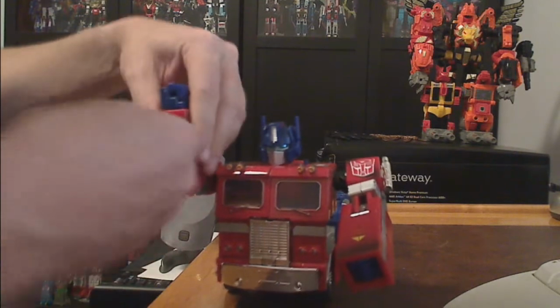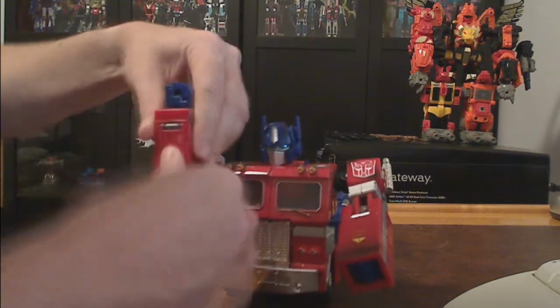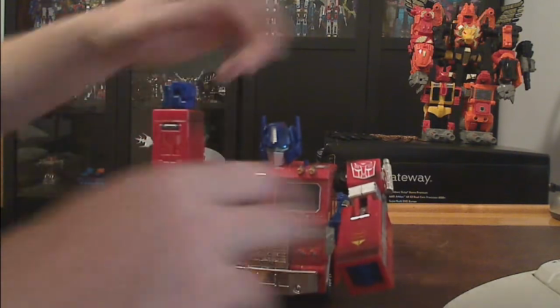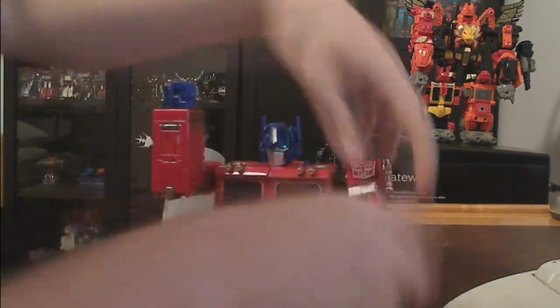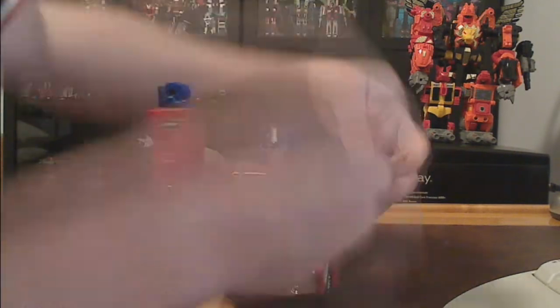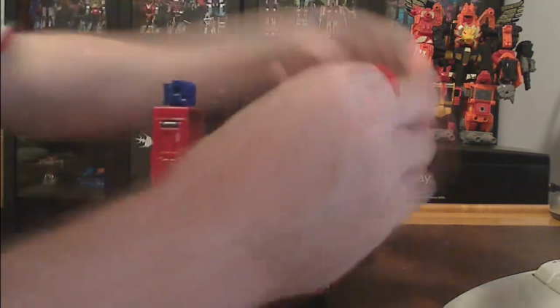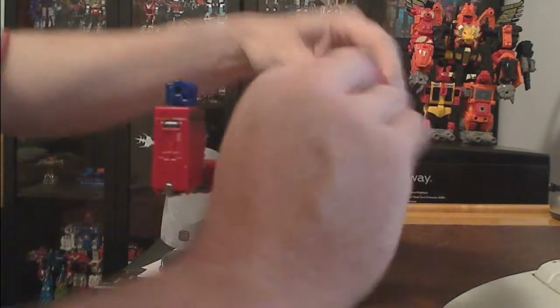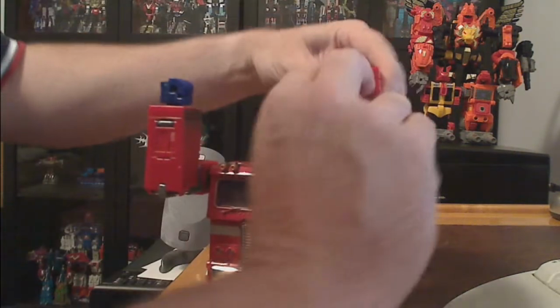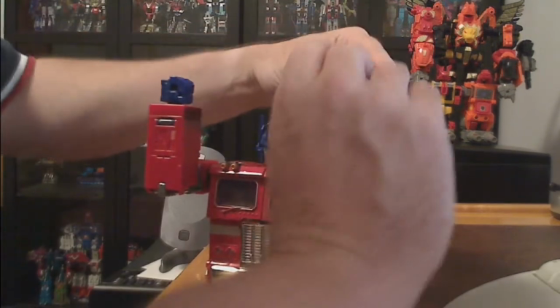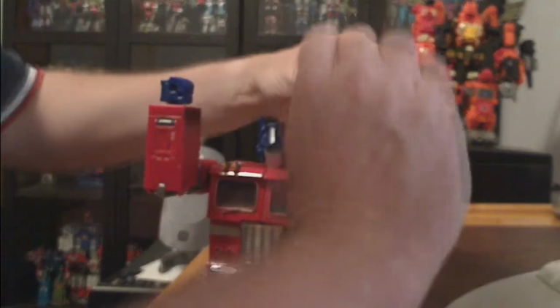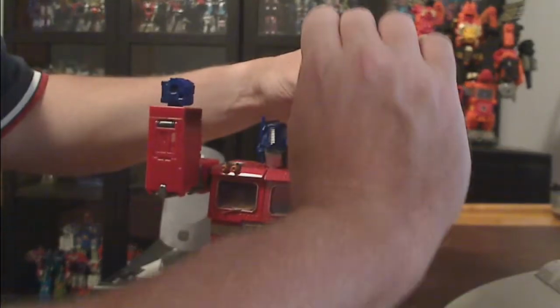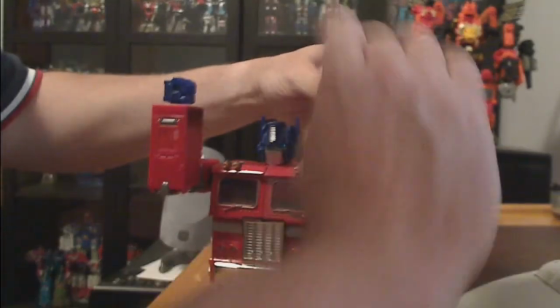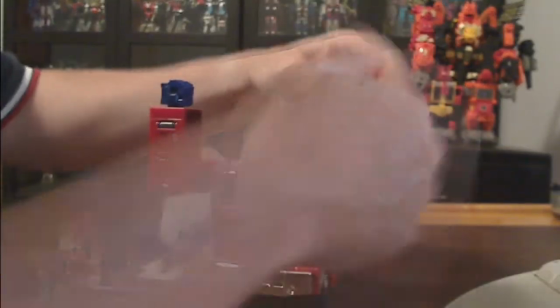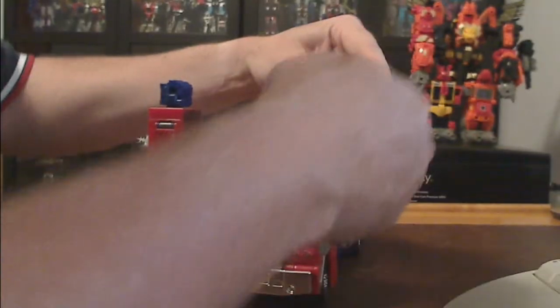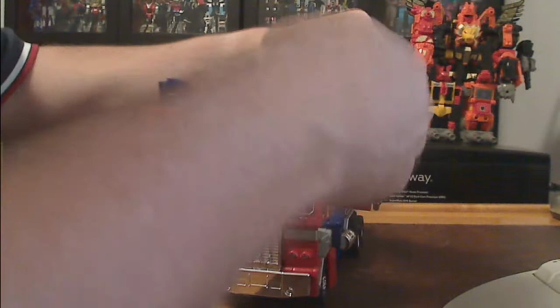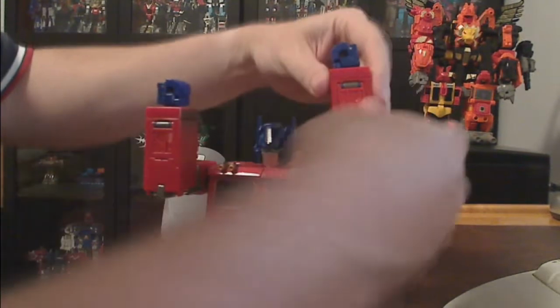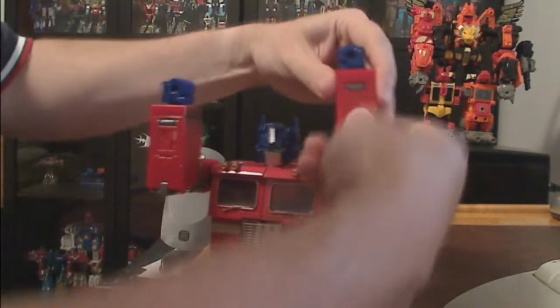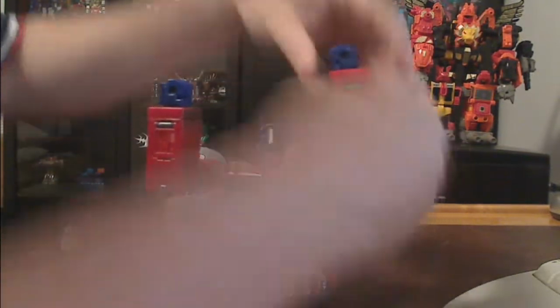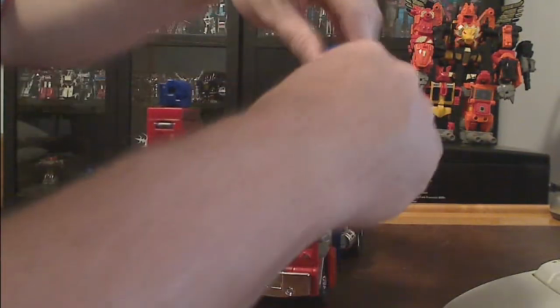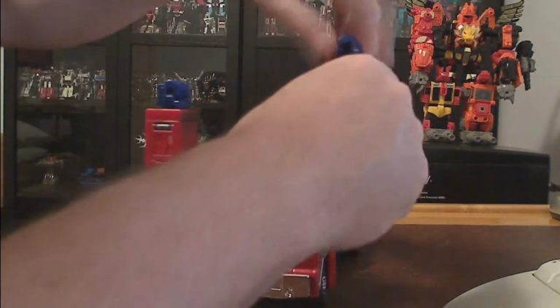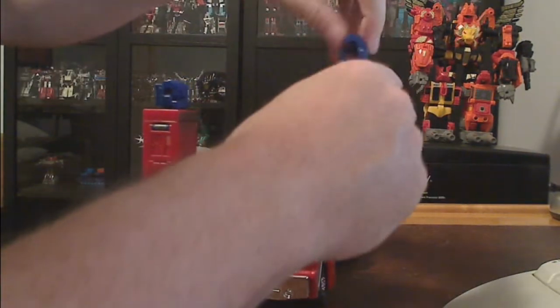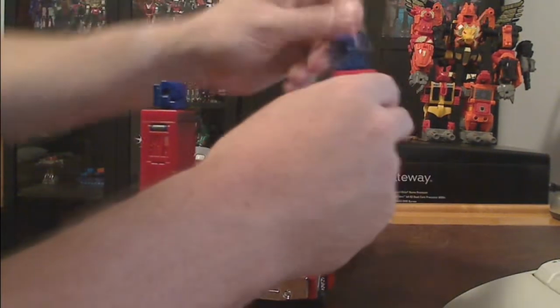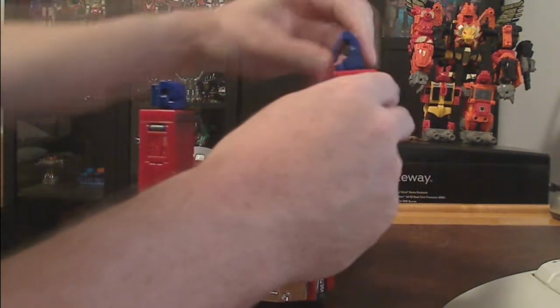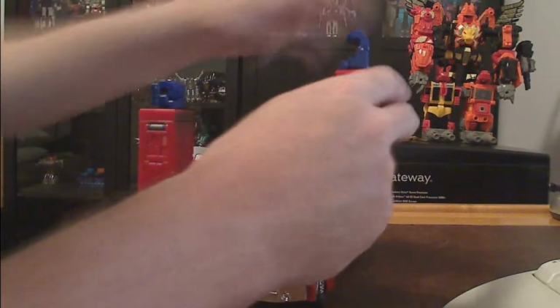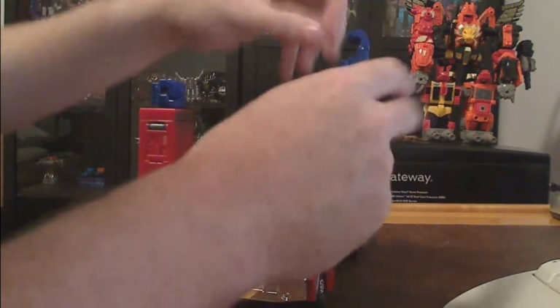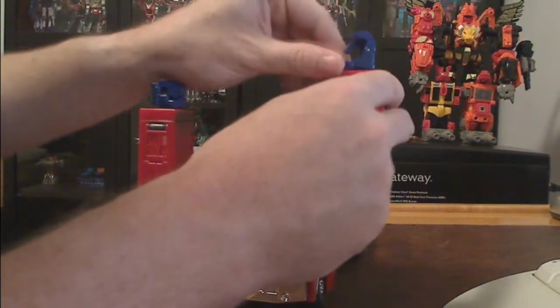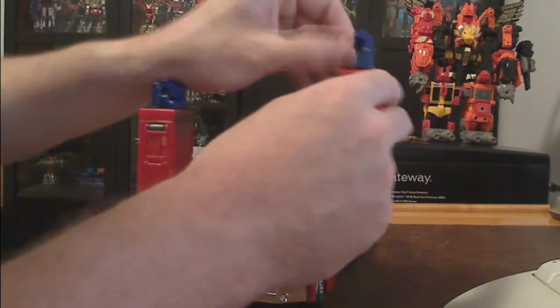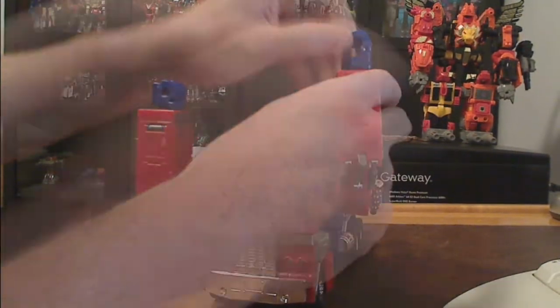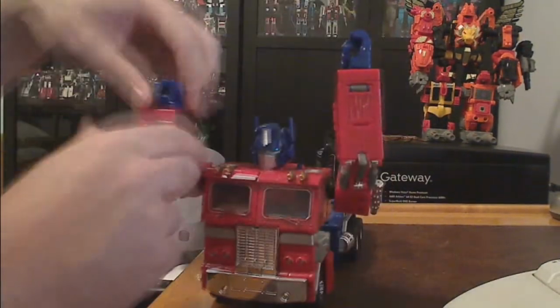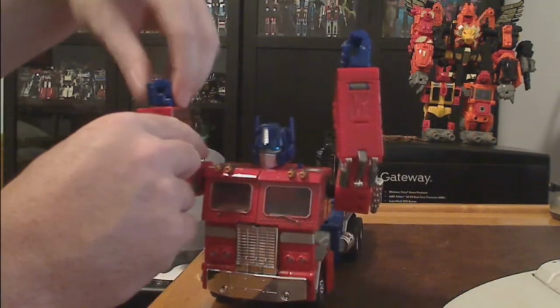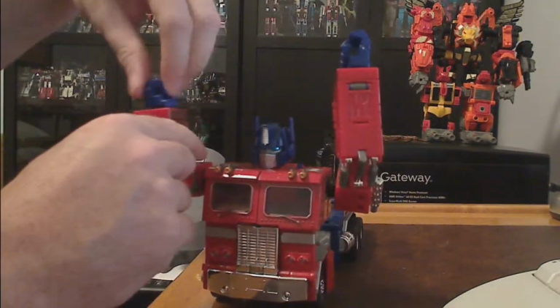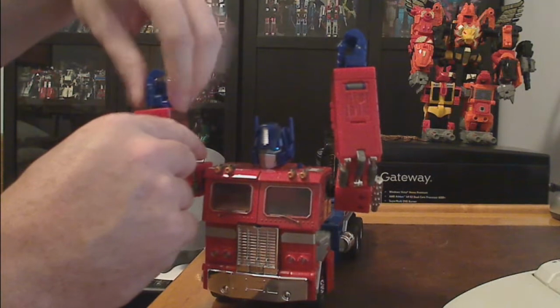Fist out. All four fingers move. Thumb moves. Same on this one.